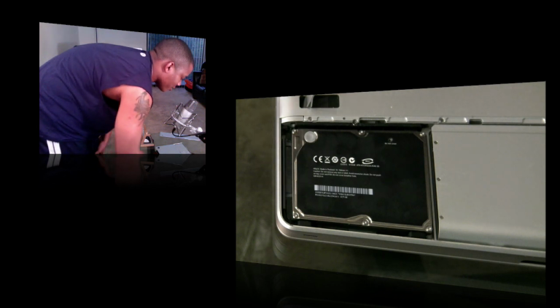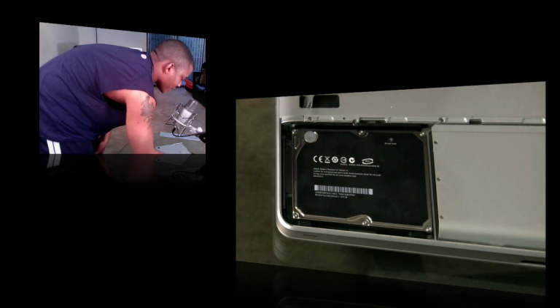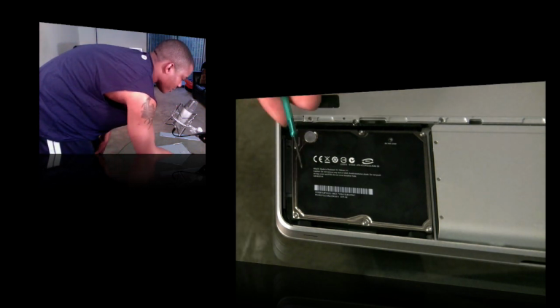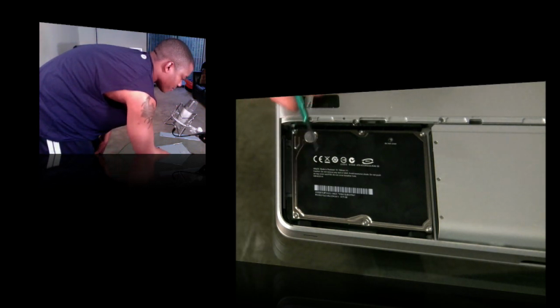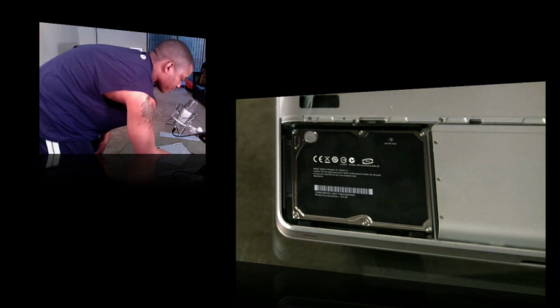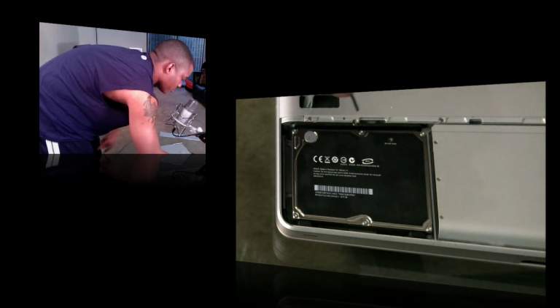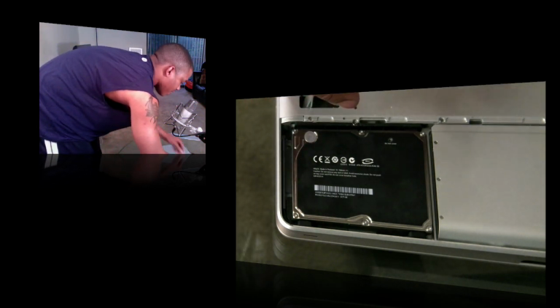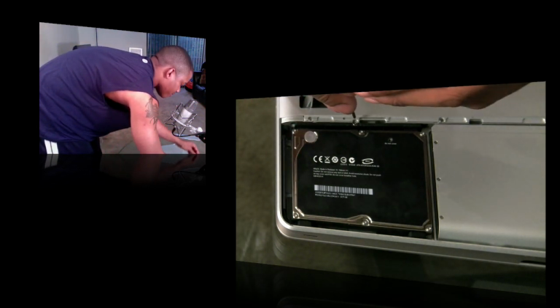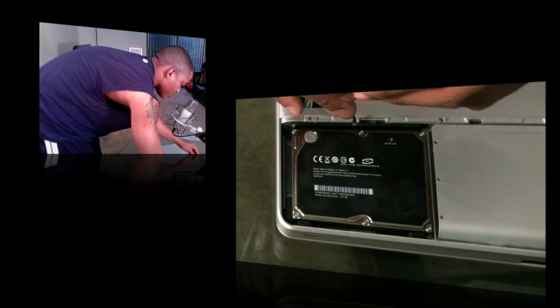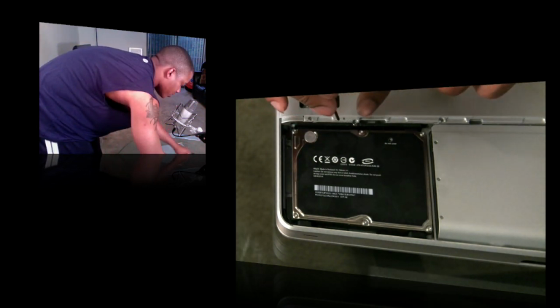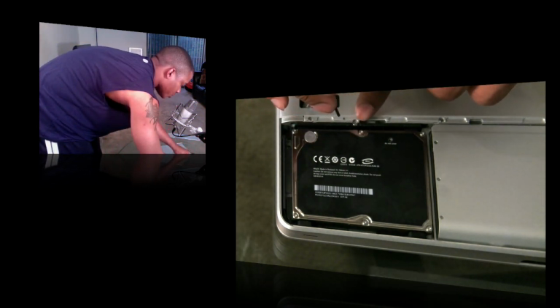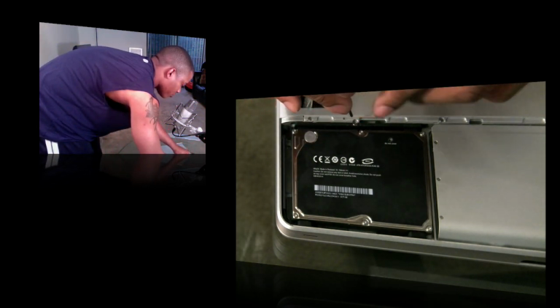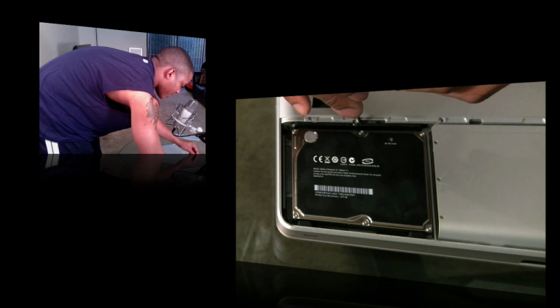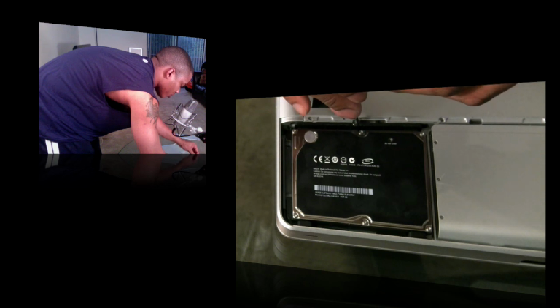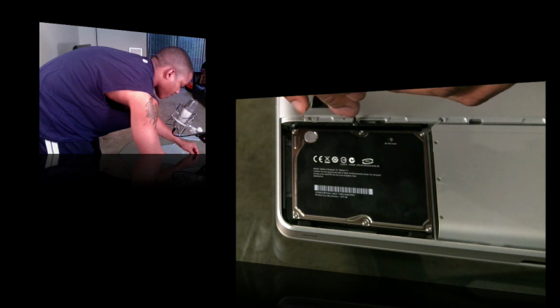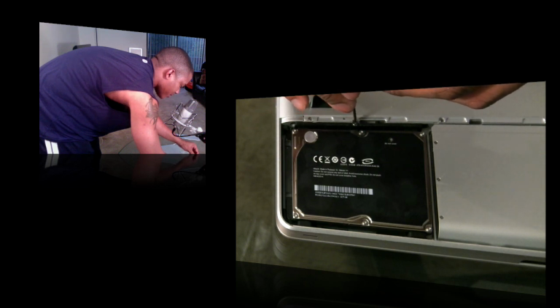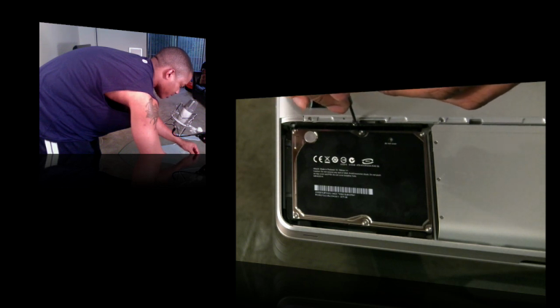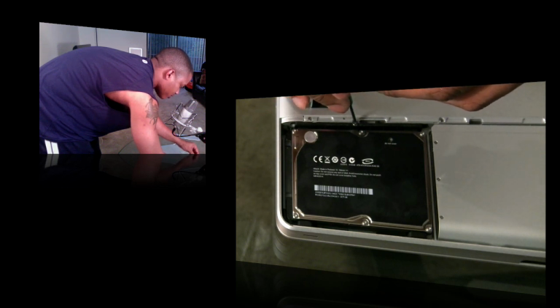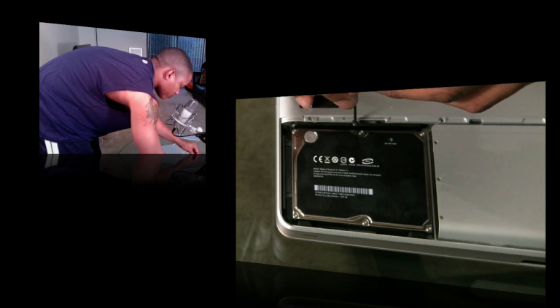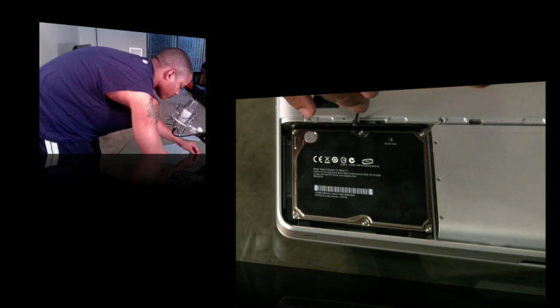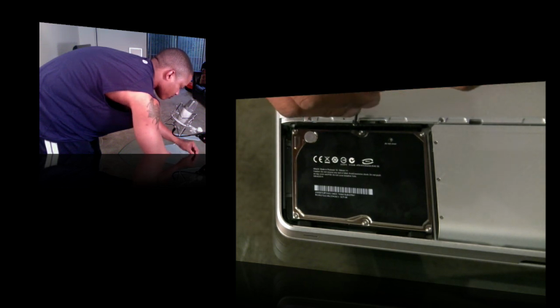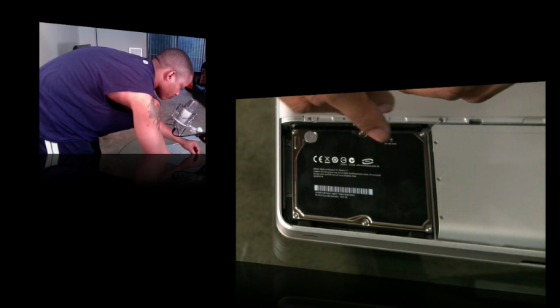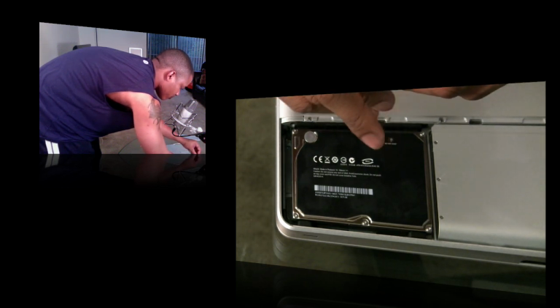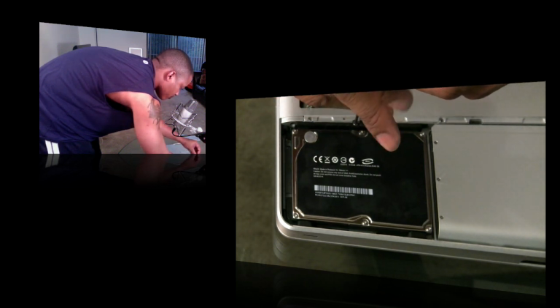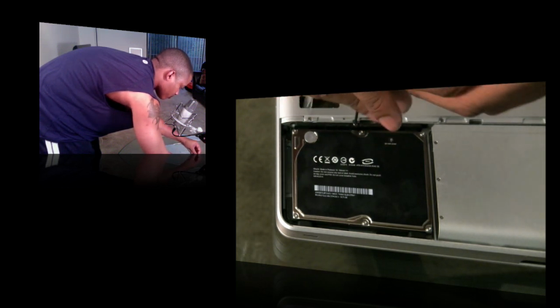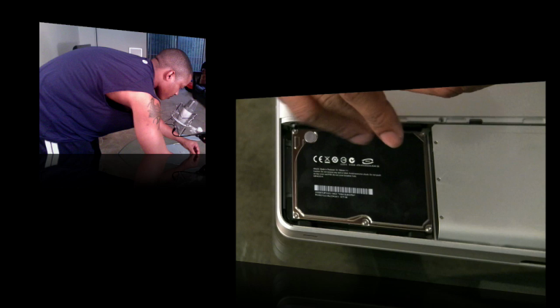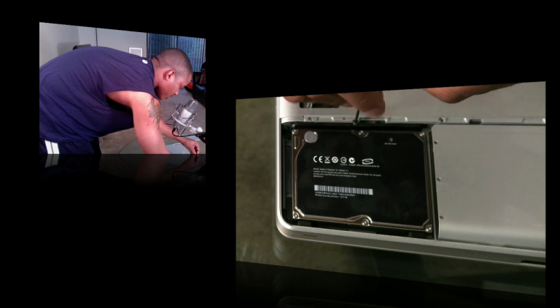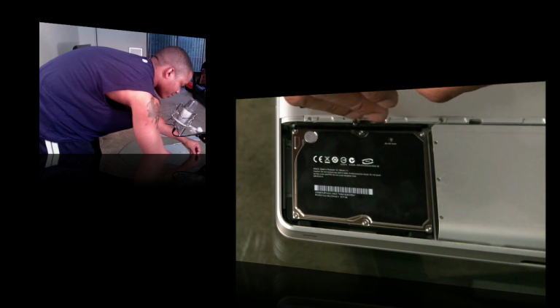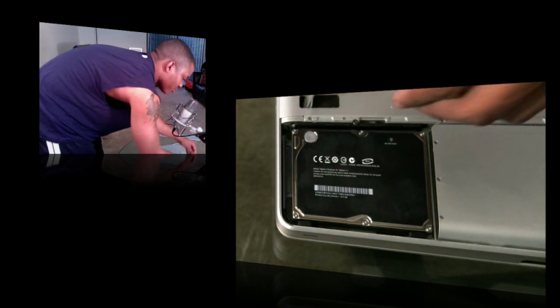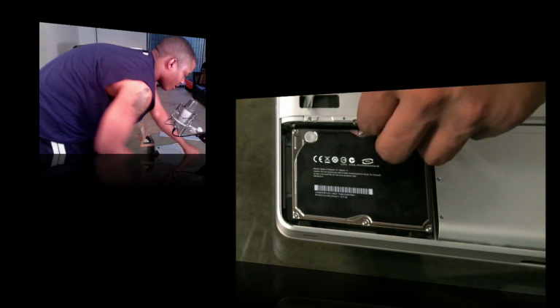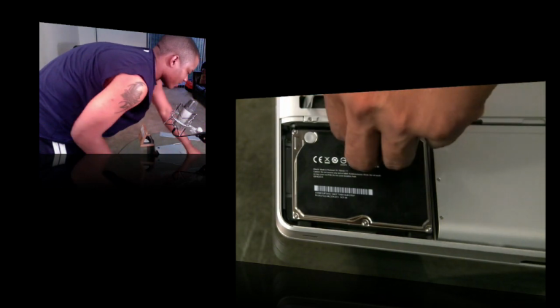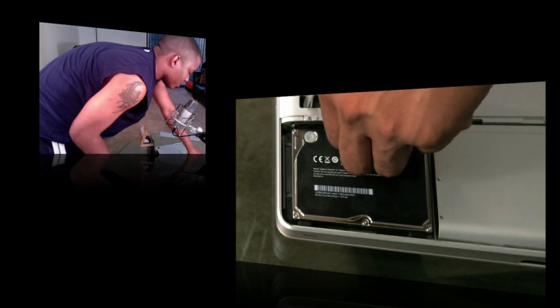Take your precision Phillips screwdriver and unscrew the one screw that's holding the bracket in place. You don't need to unscrew it all the way — just loosen it a little bit.